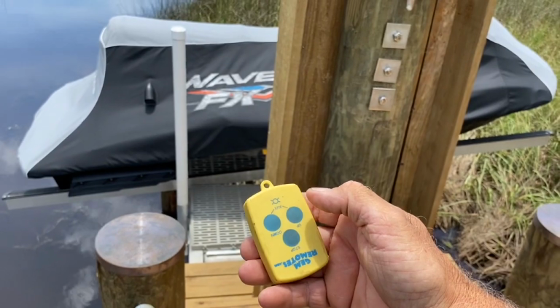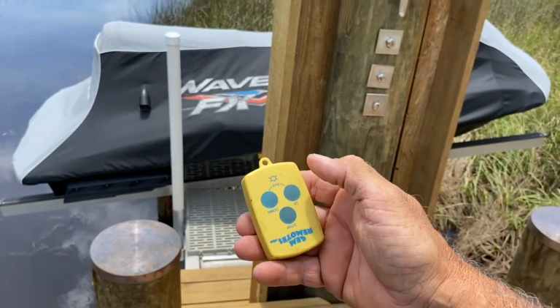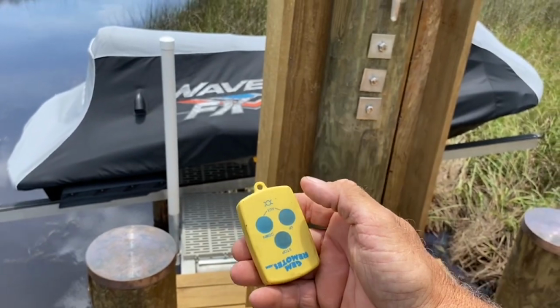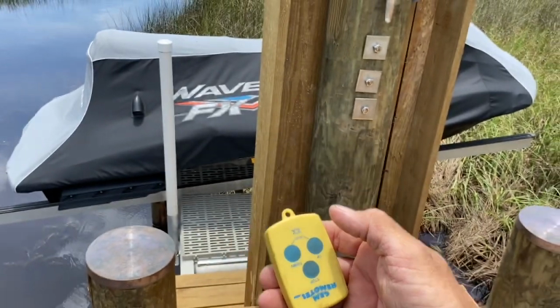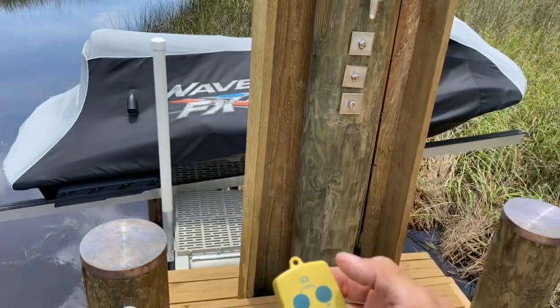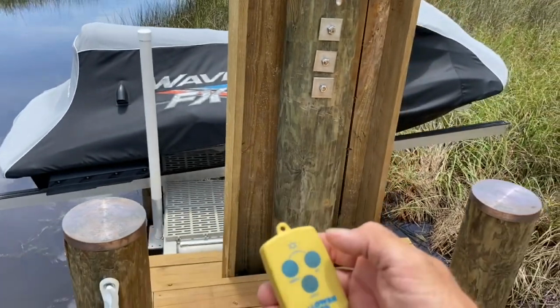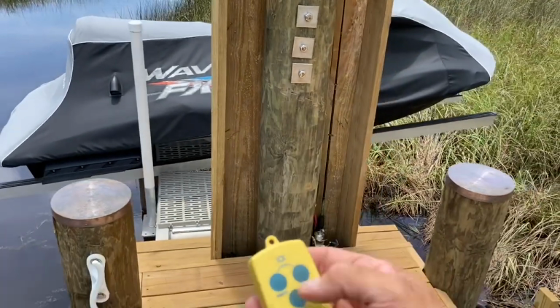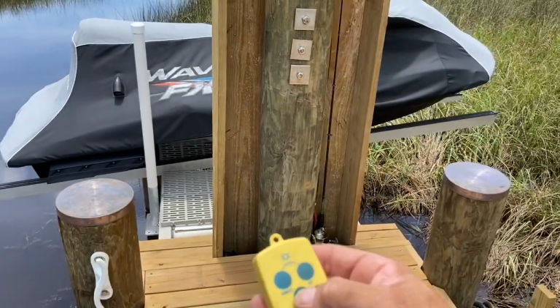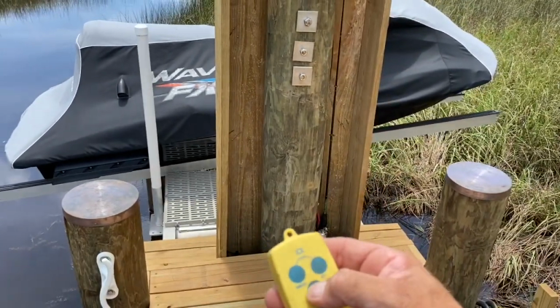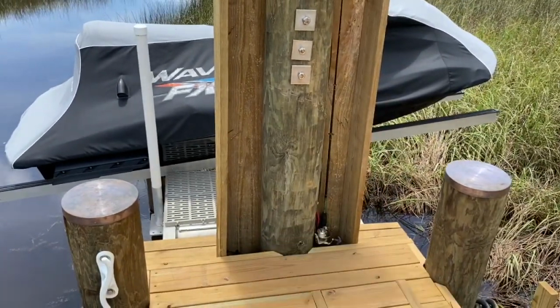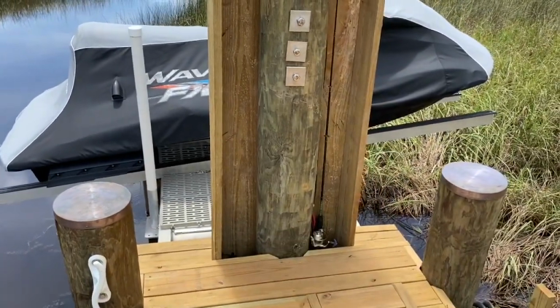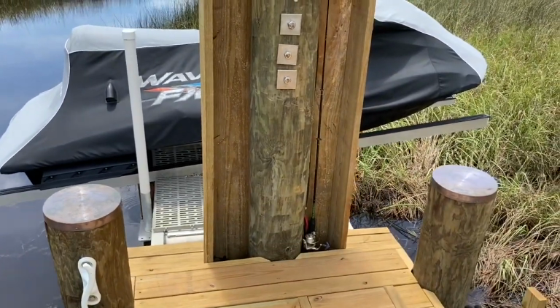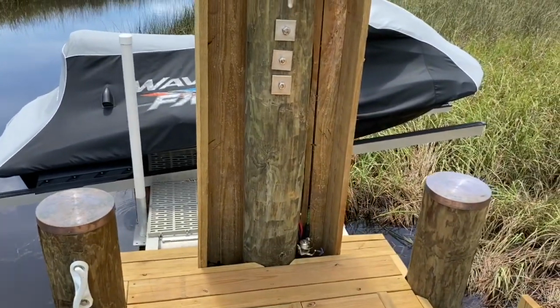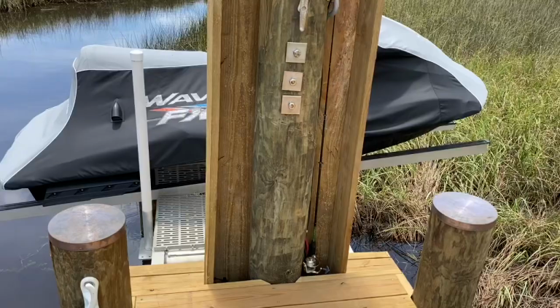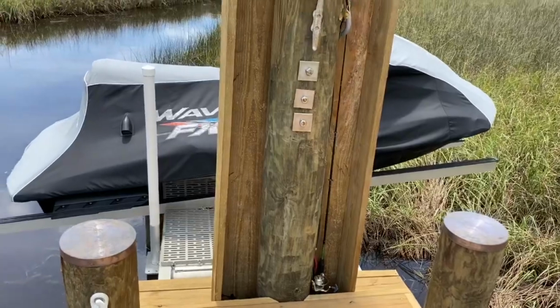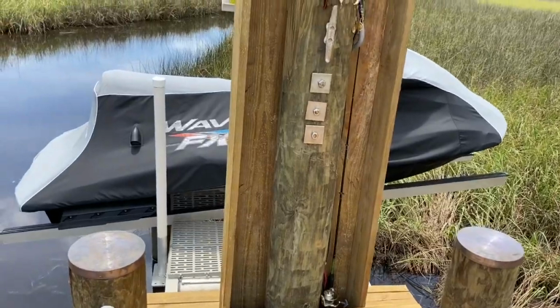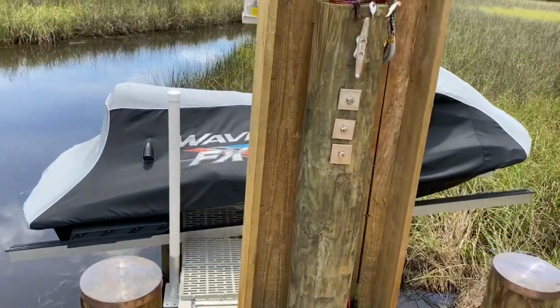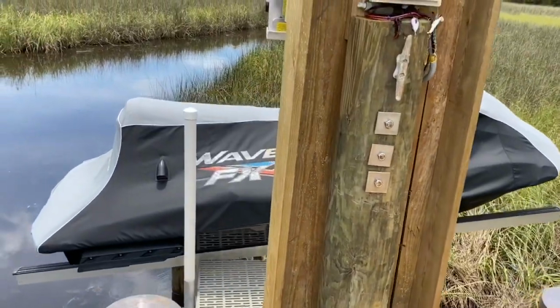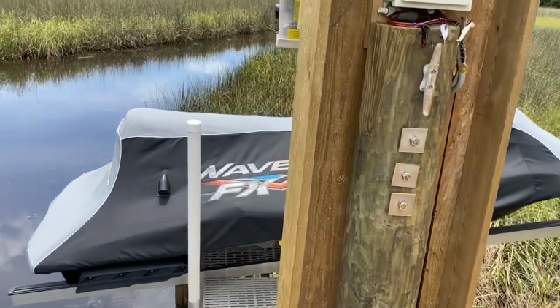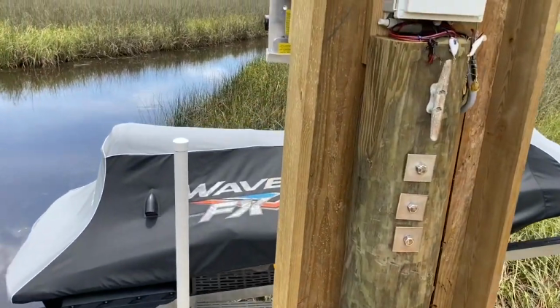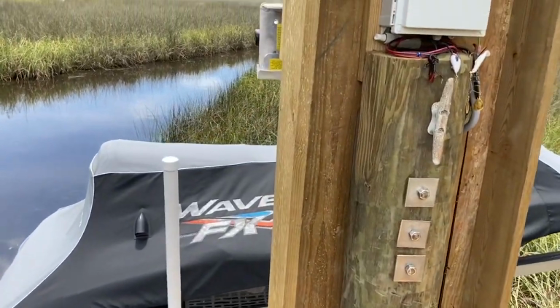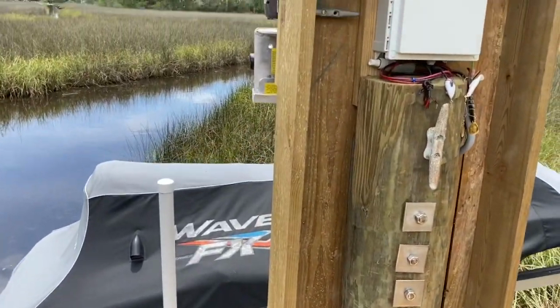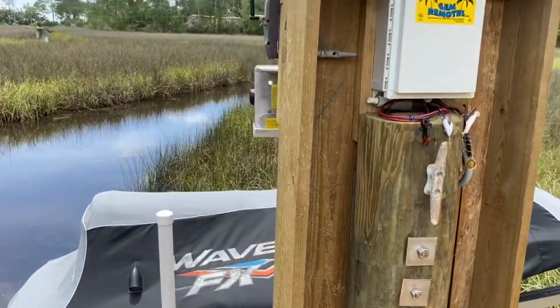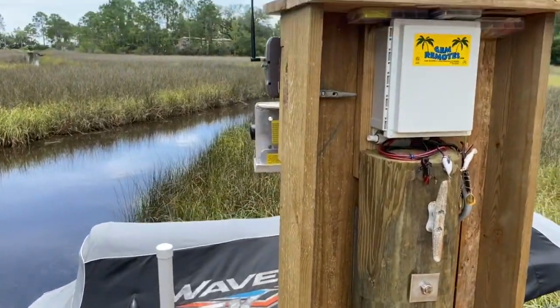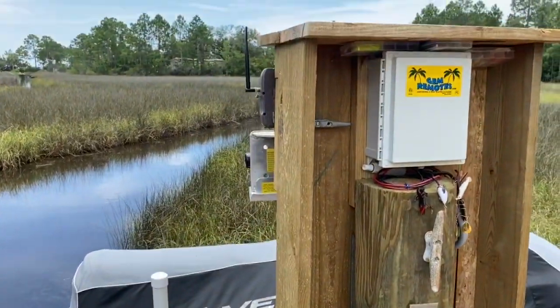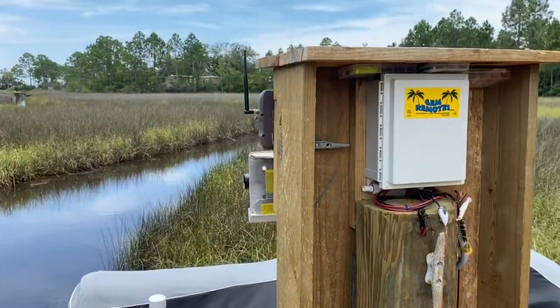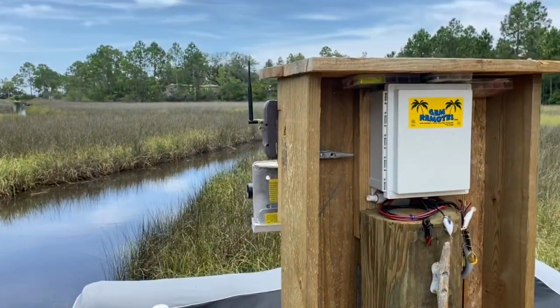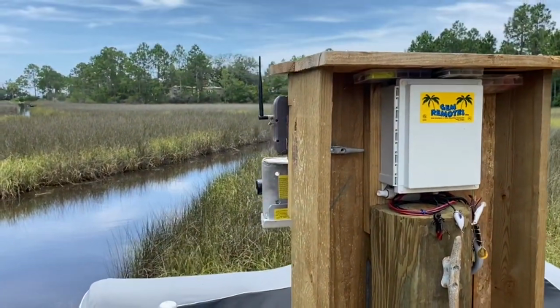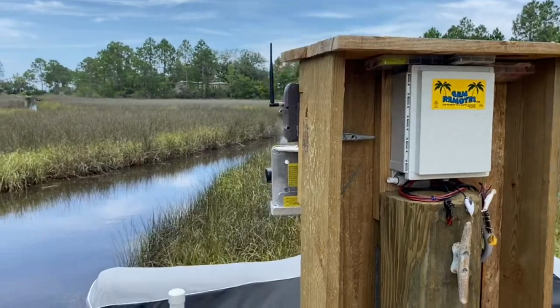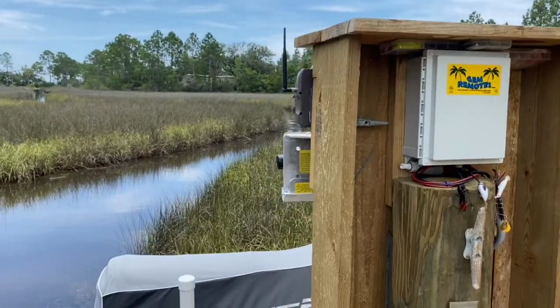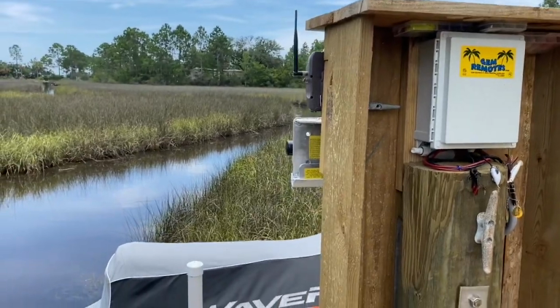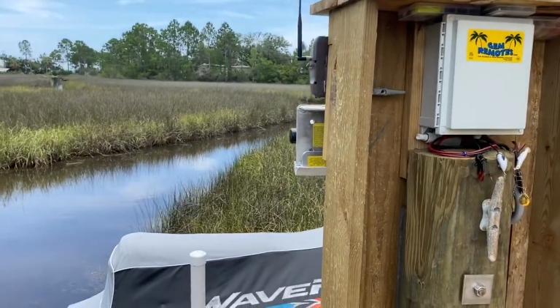I'm not having any issues with batteries draining down at all — it's all worked real good. Got two batteries for storing power, and the lift works every time I come out here. Had been some cloudy days and we've still got plenty of power to operate the lift.